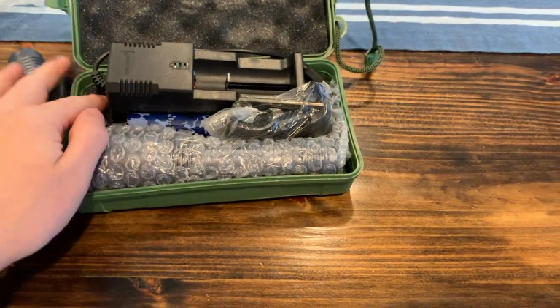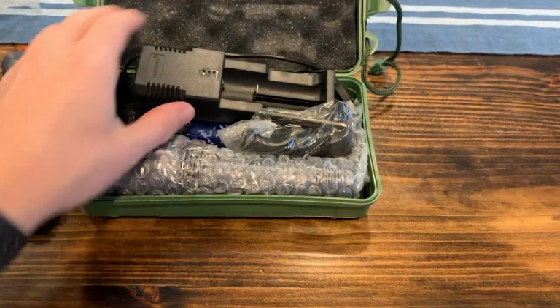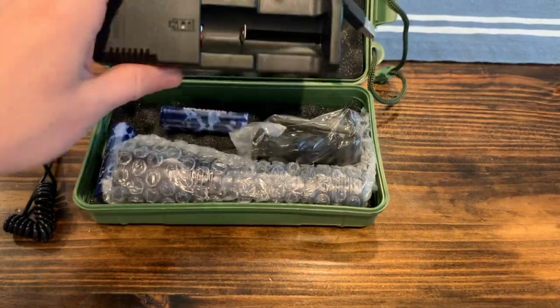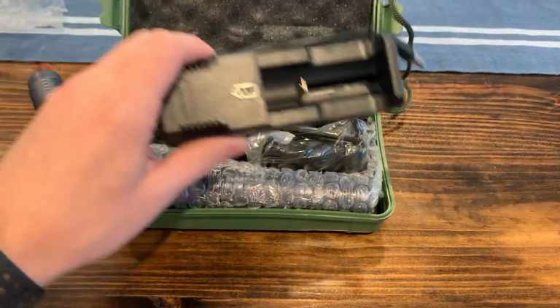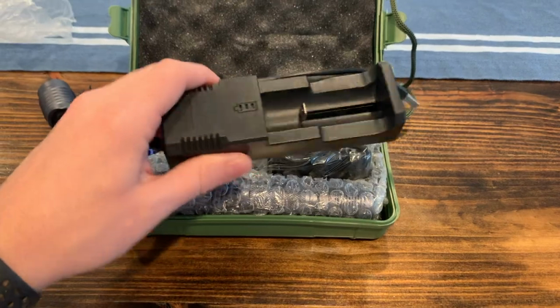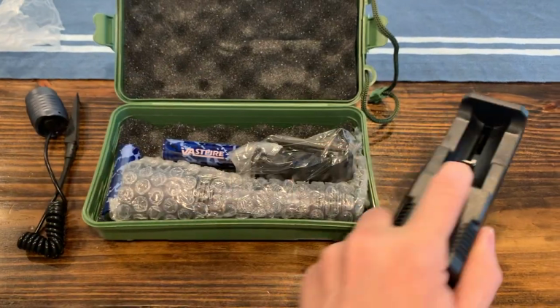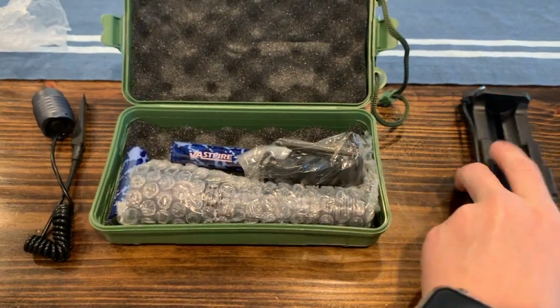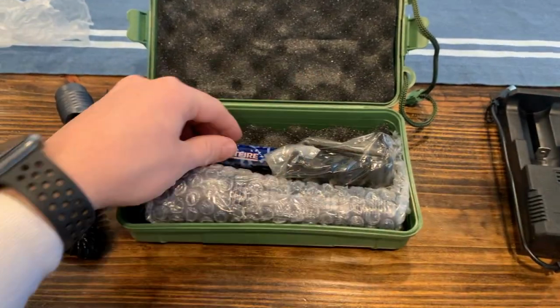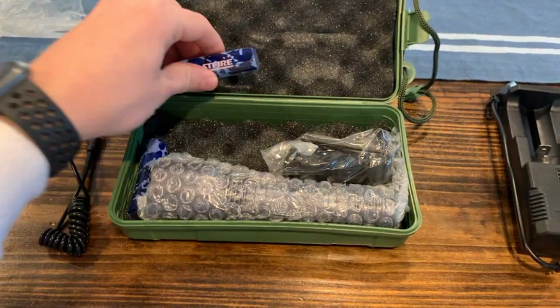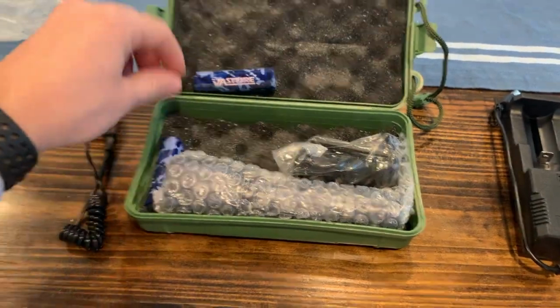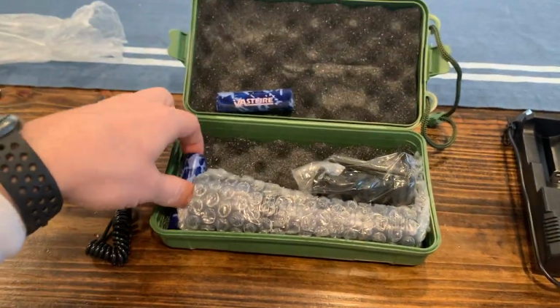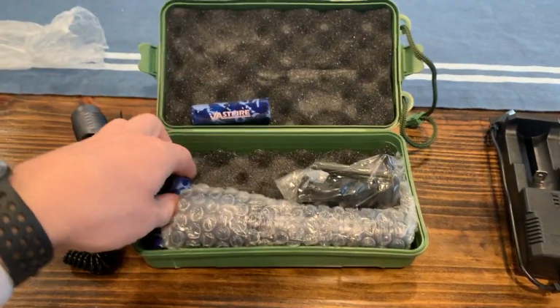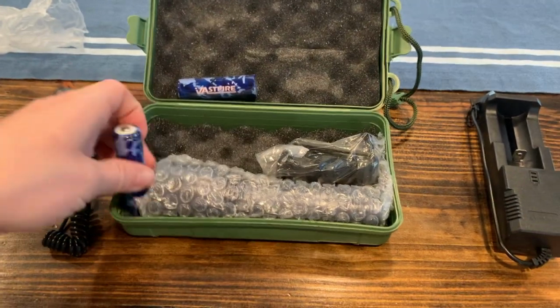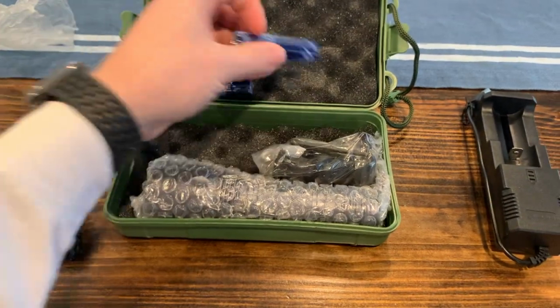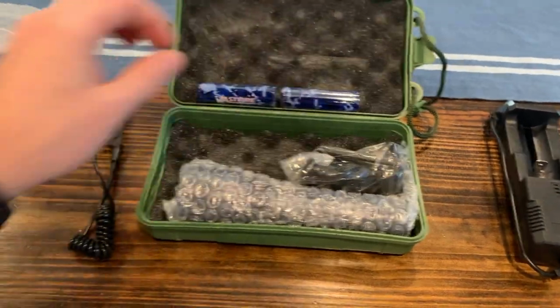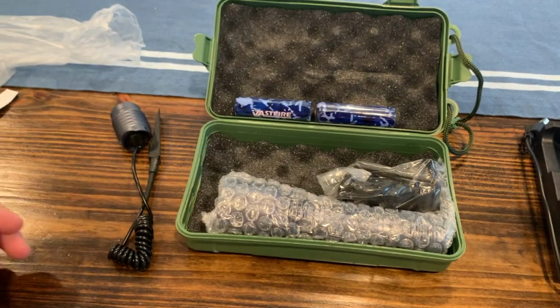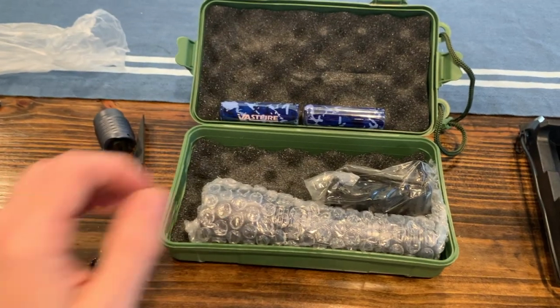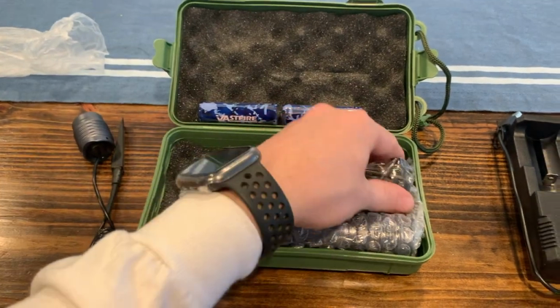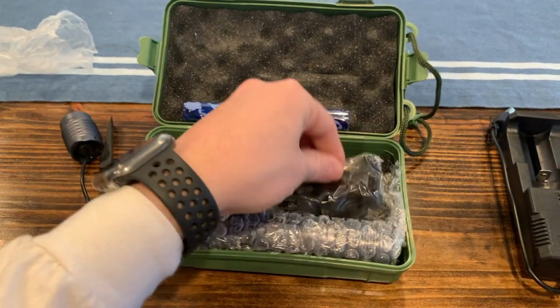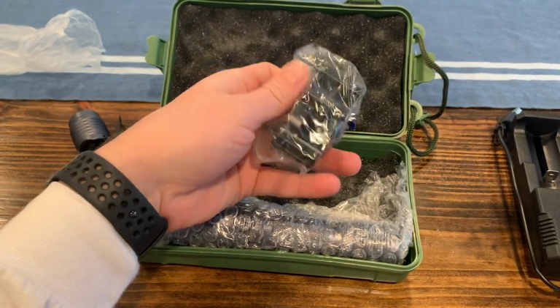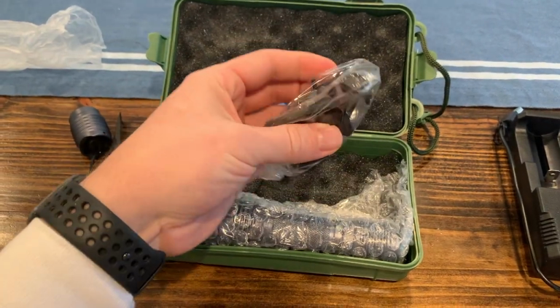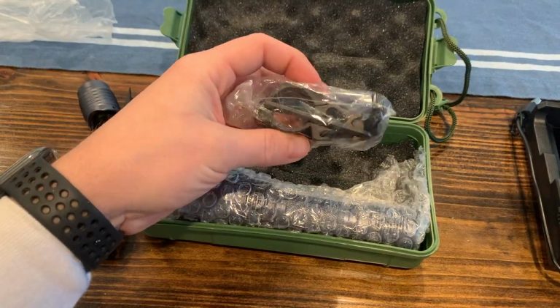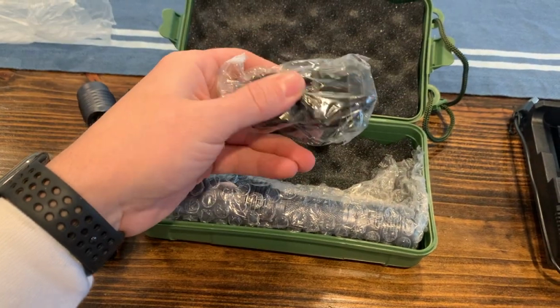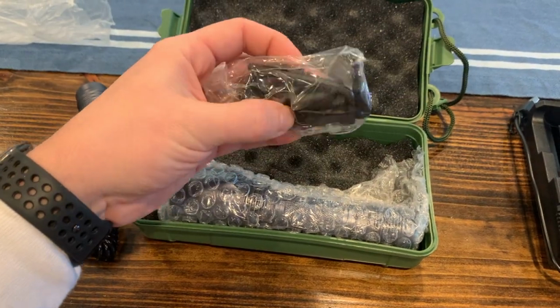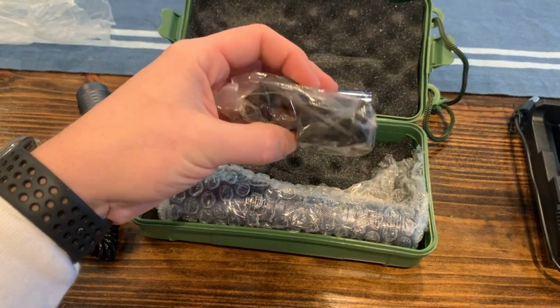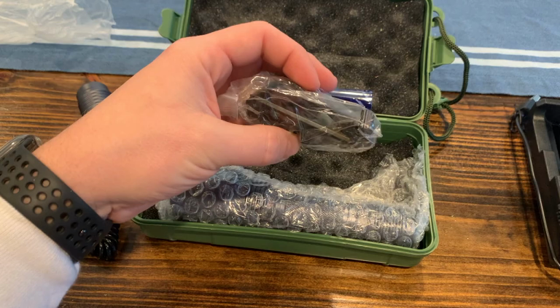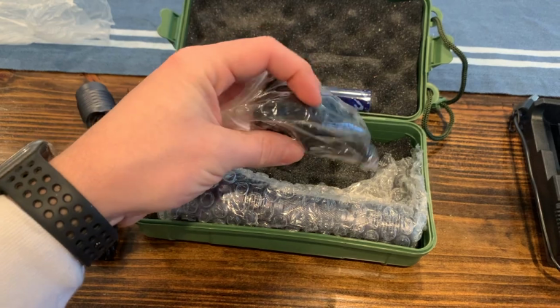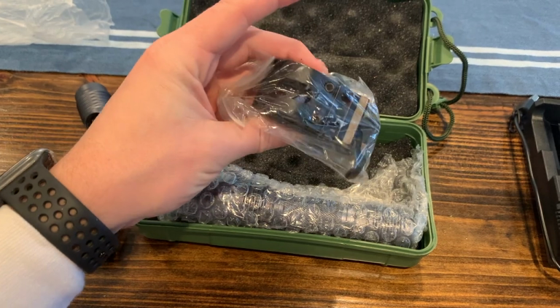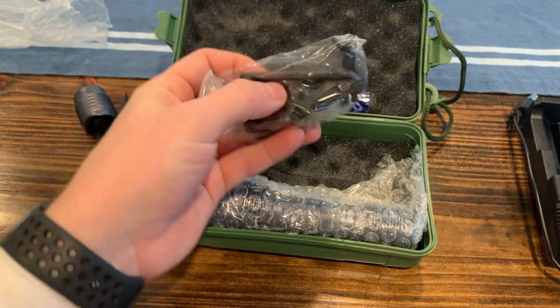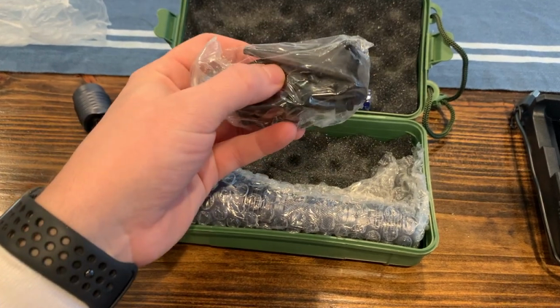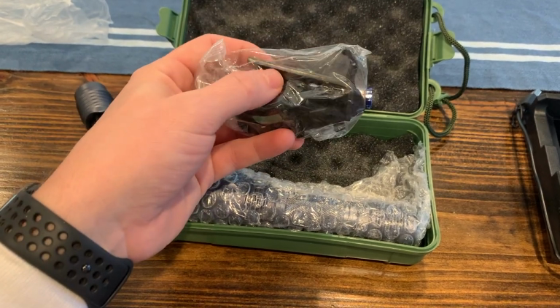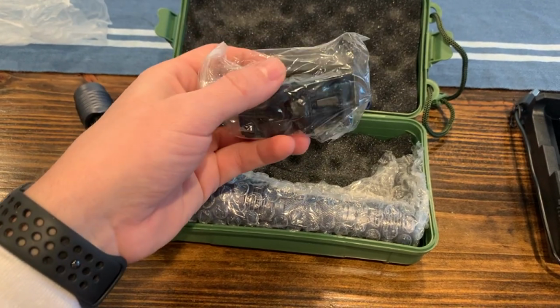So here we have a battery charger and two rechargeable batteries. This looks like it's a mount — you can mount the flashlight on a Picatinny rail.